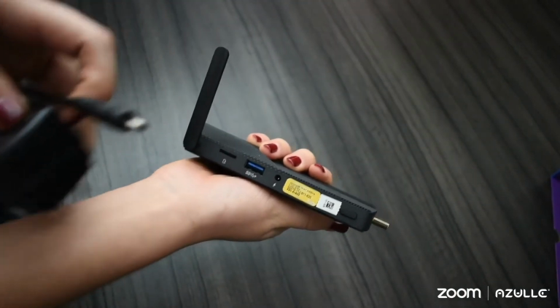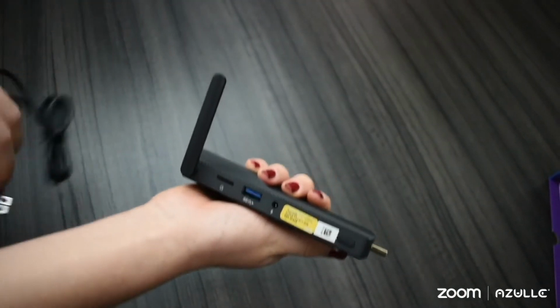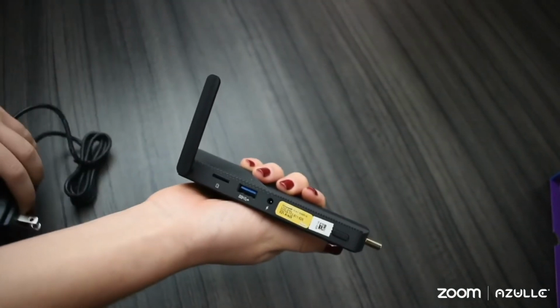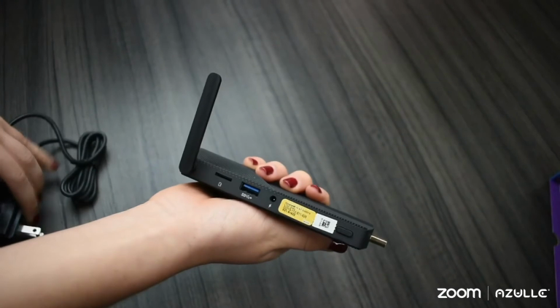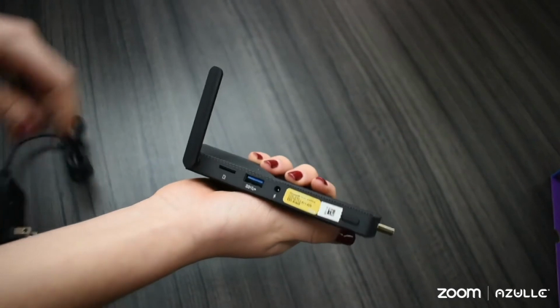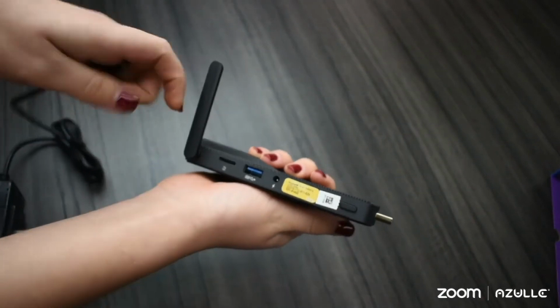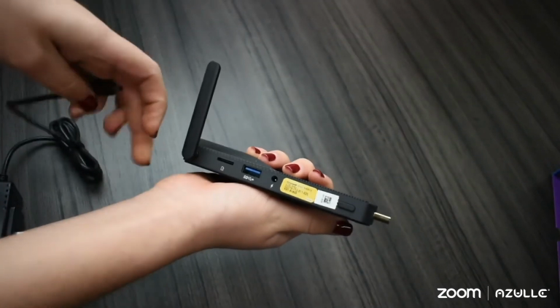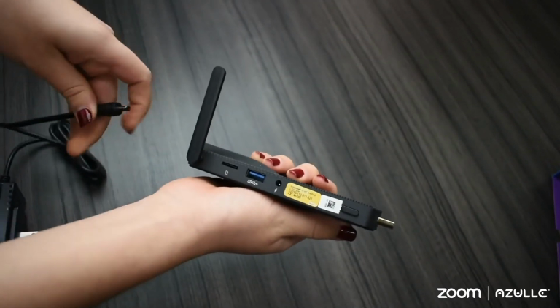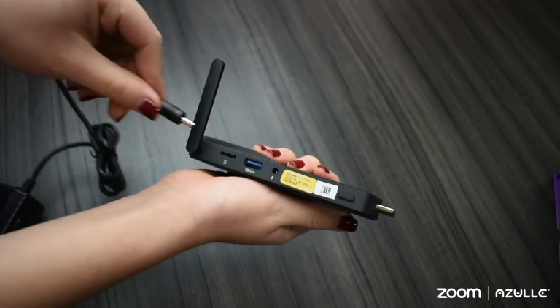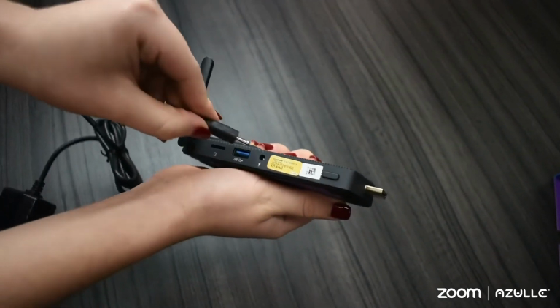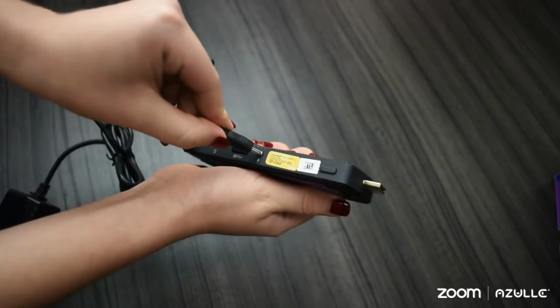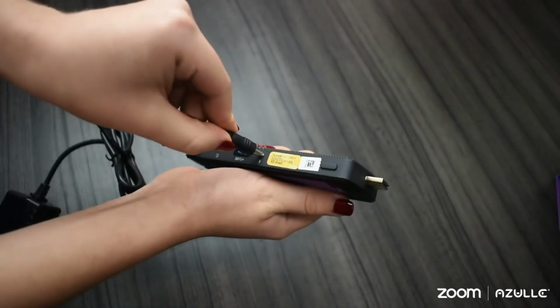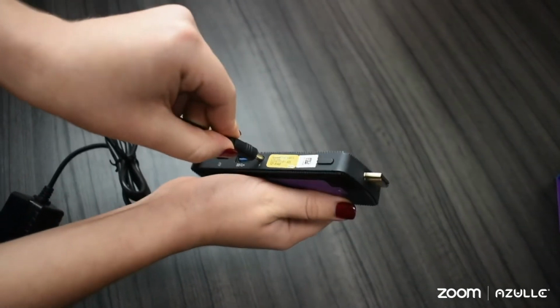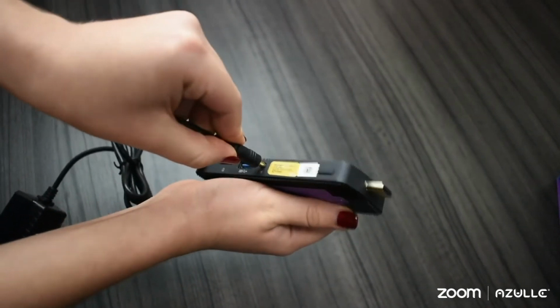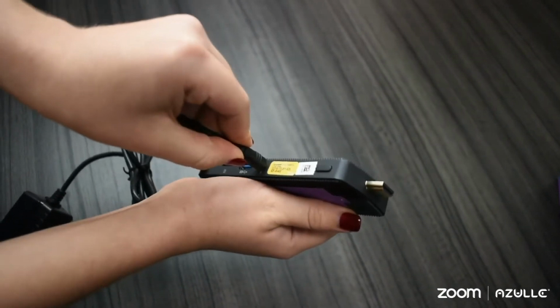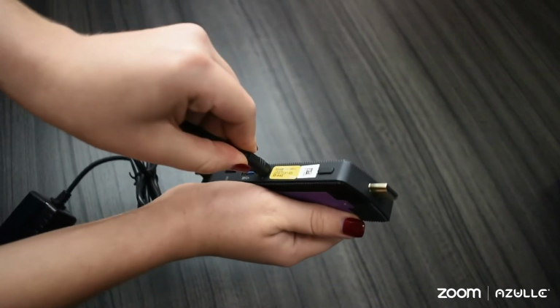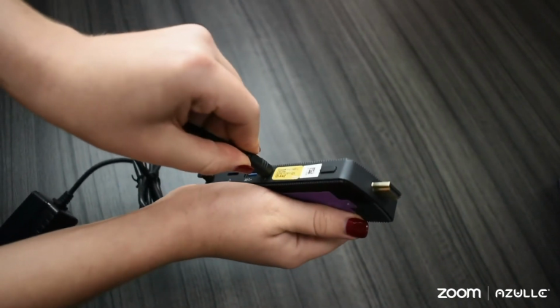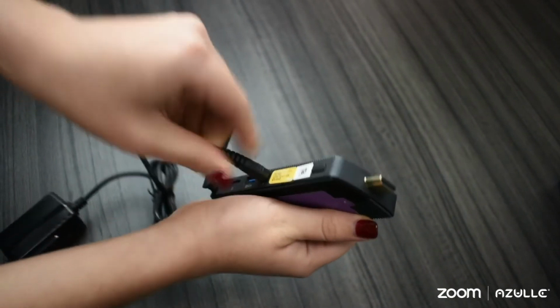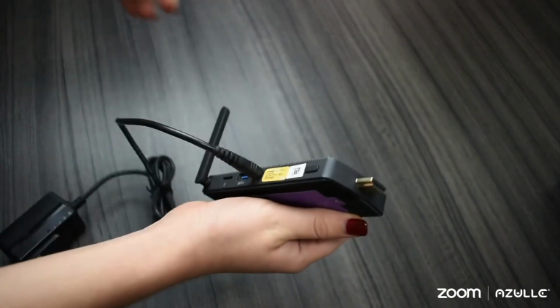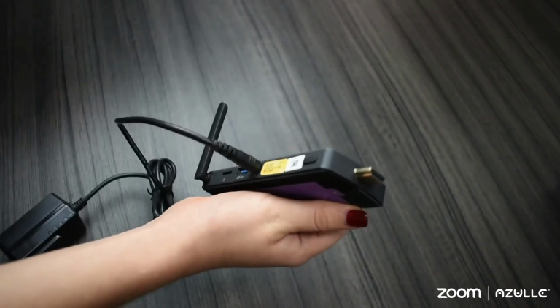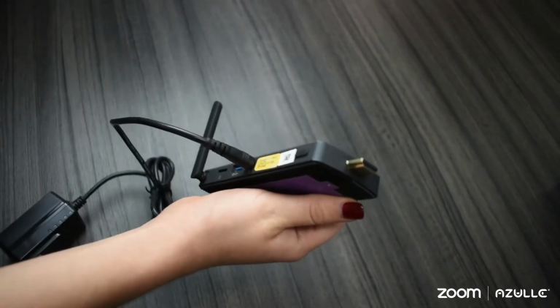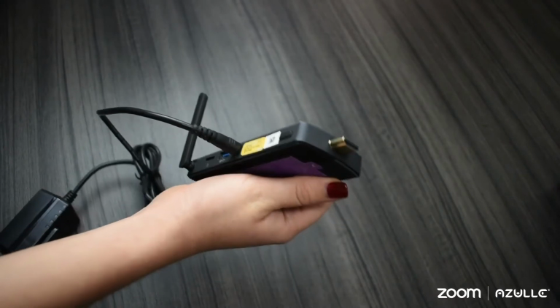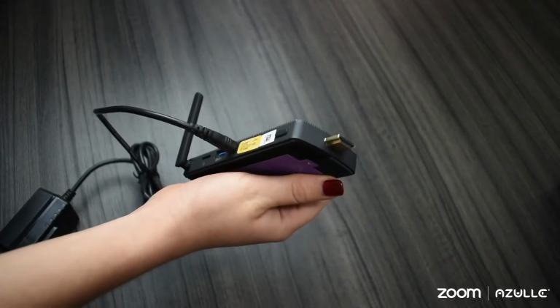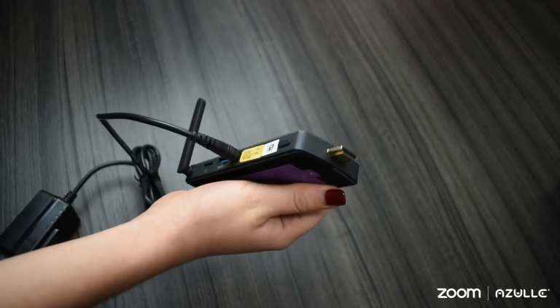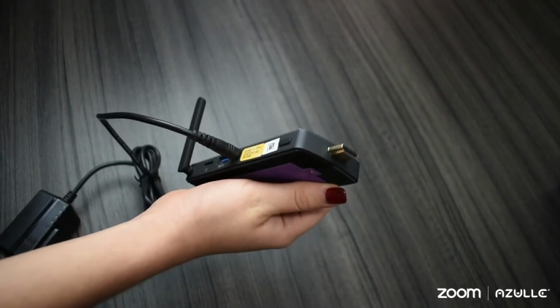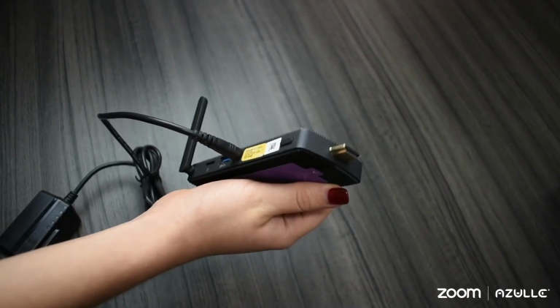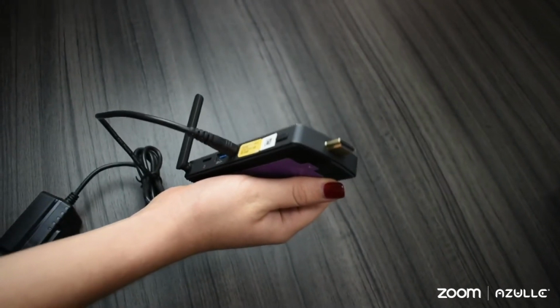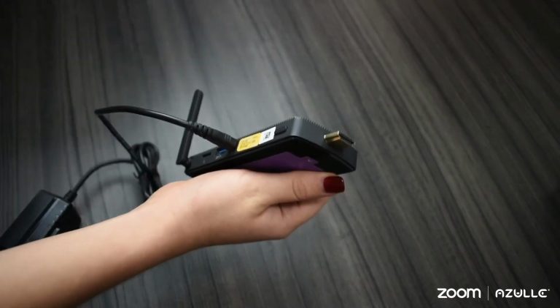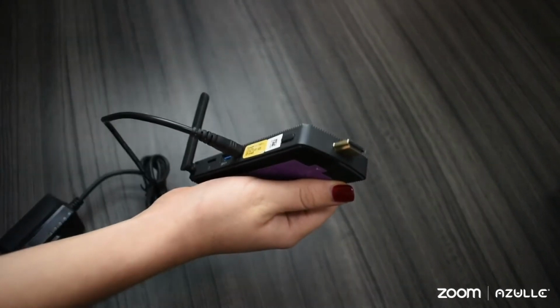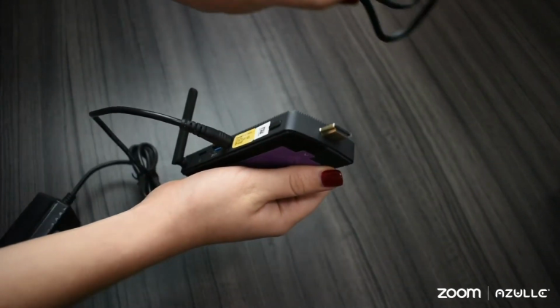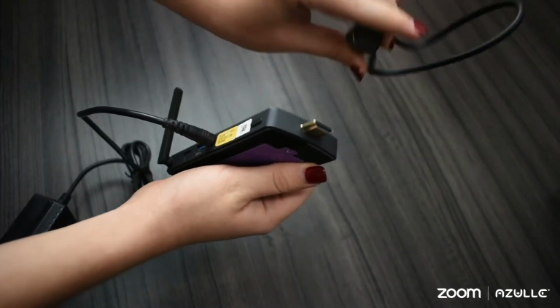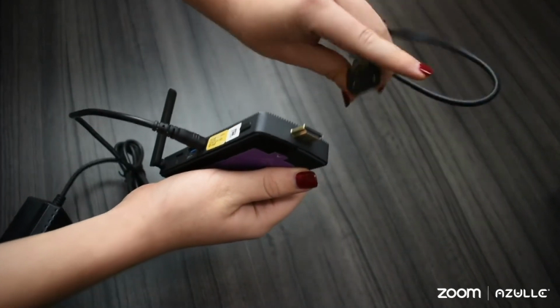The Azul Access 4 comes with a power adapter and an HD adapter. You must connect the power adapter to the power input and the HD adapter to your HDMI input.